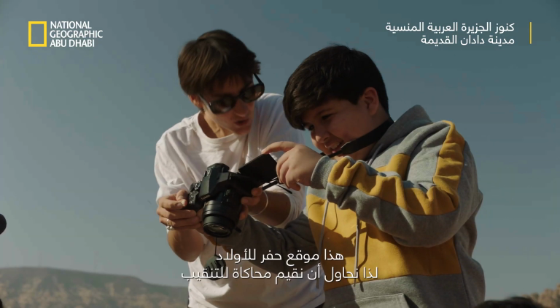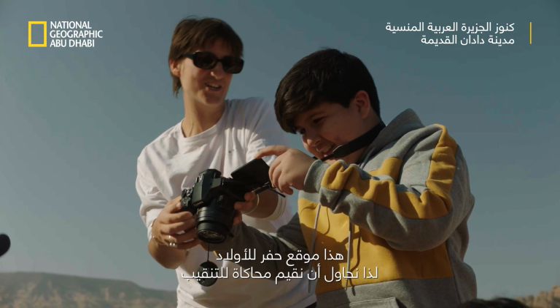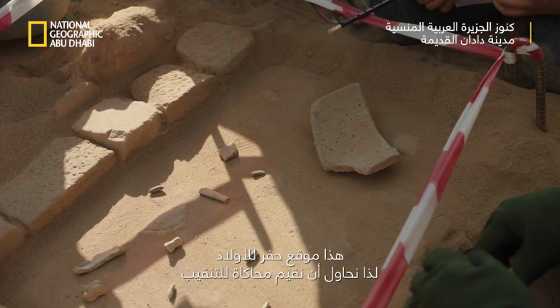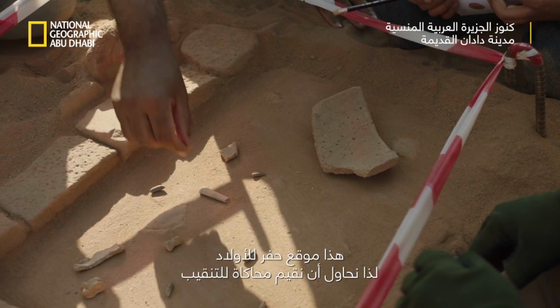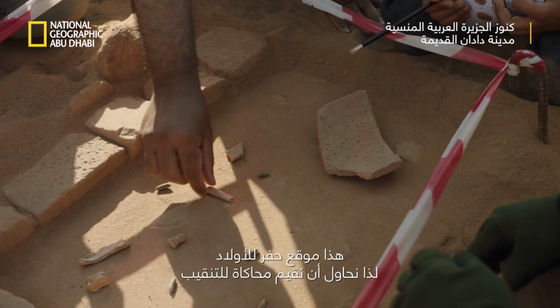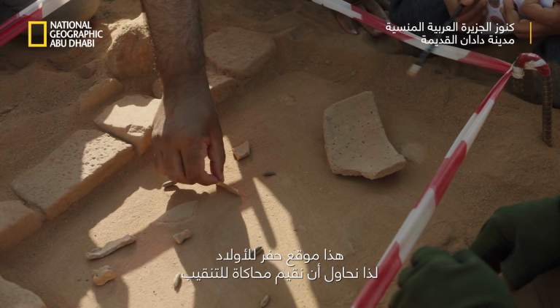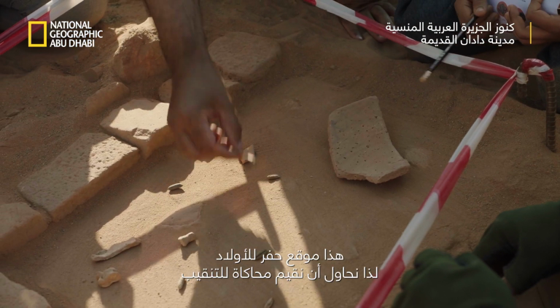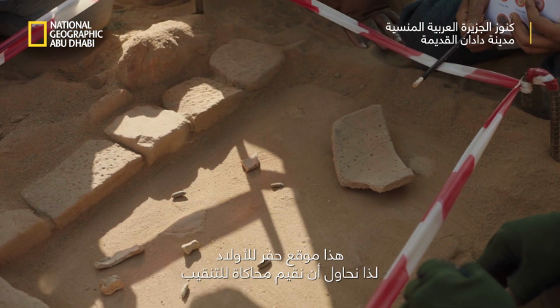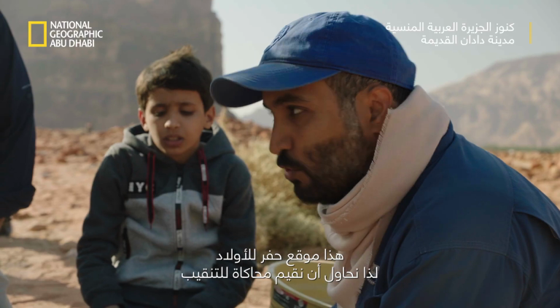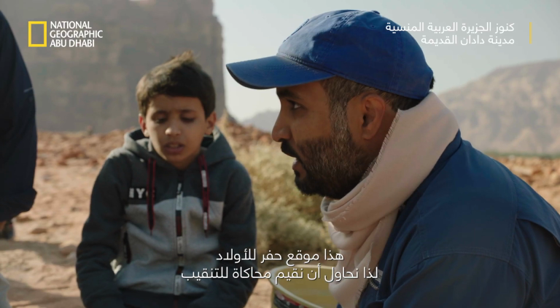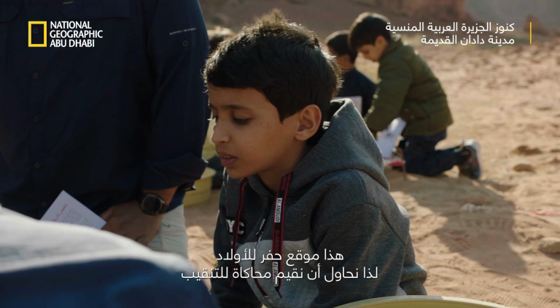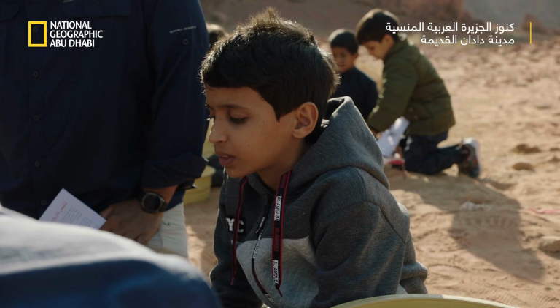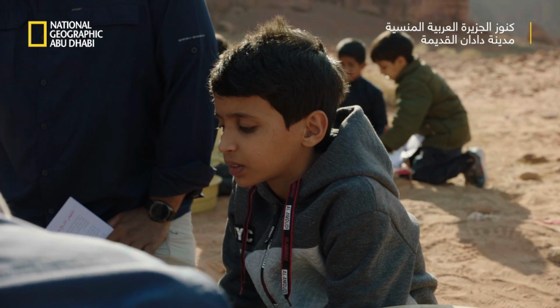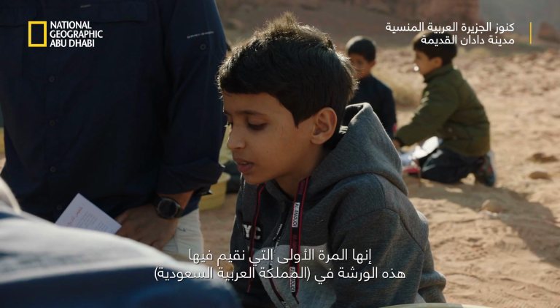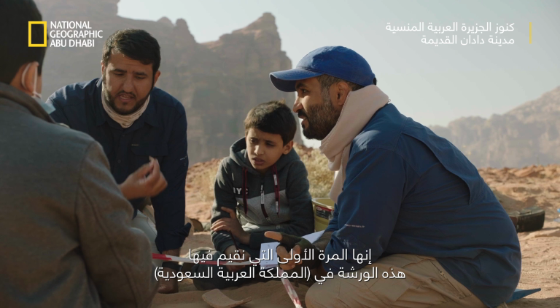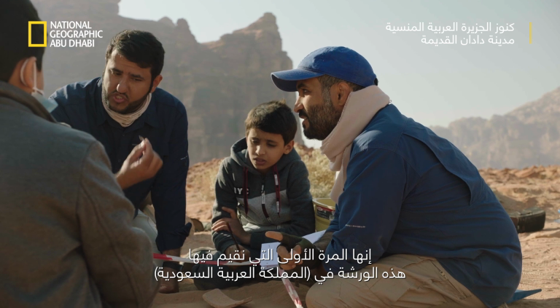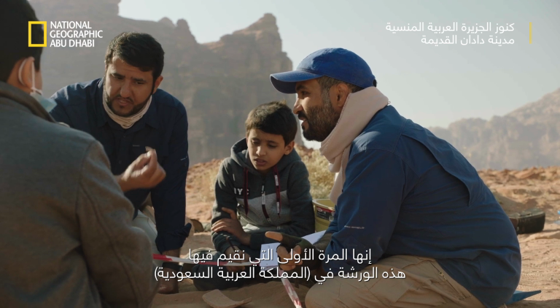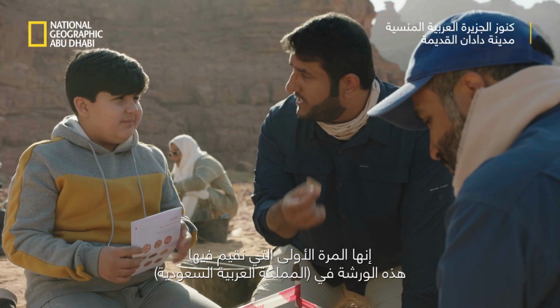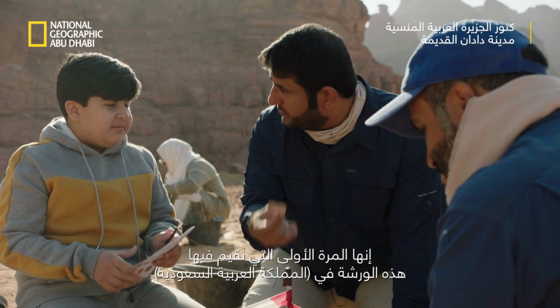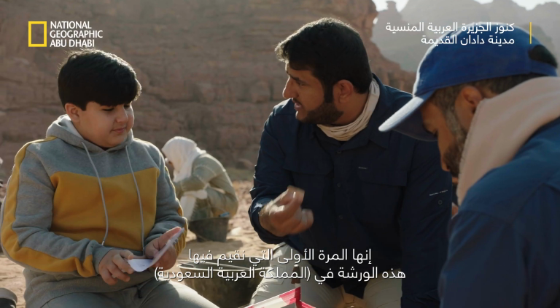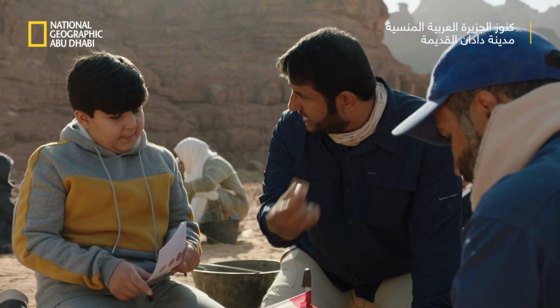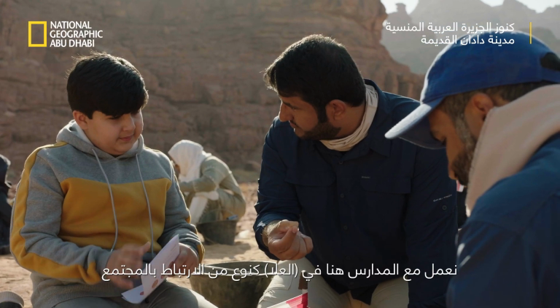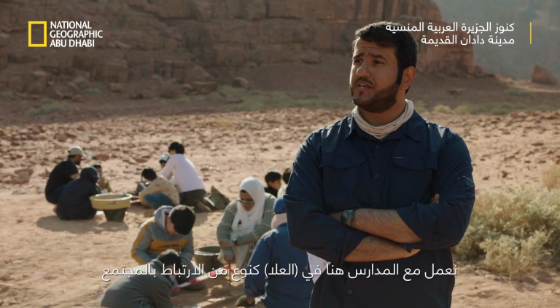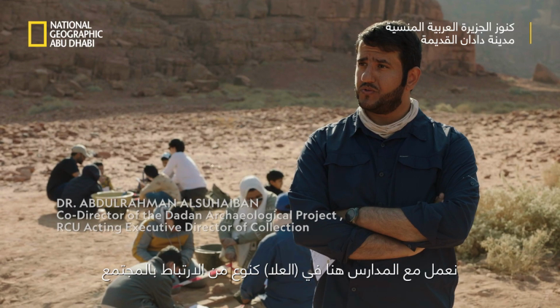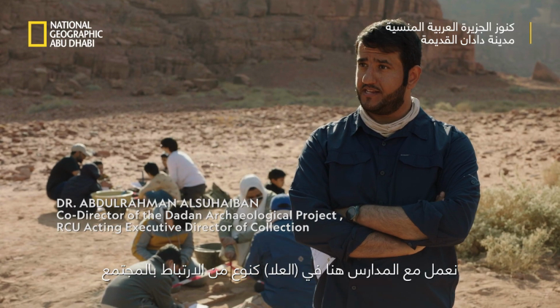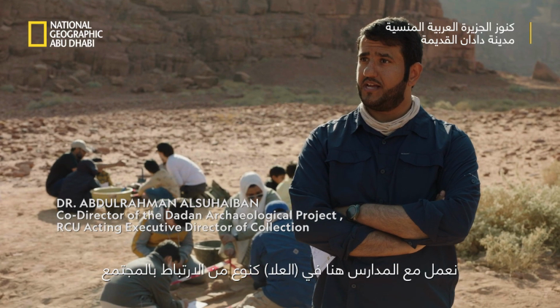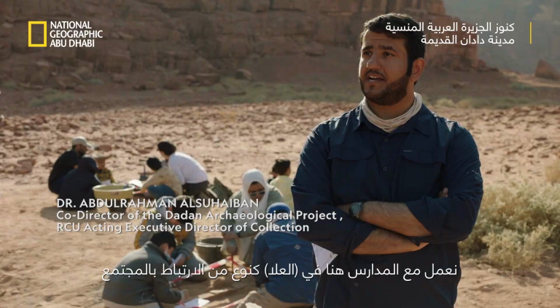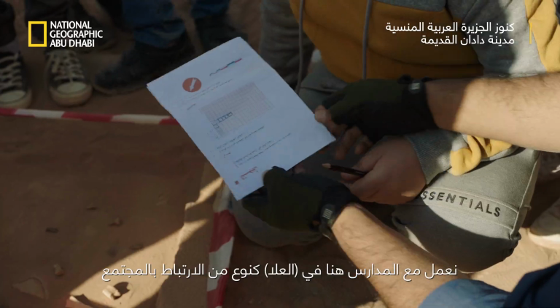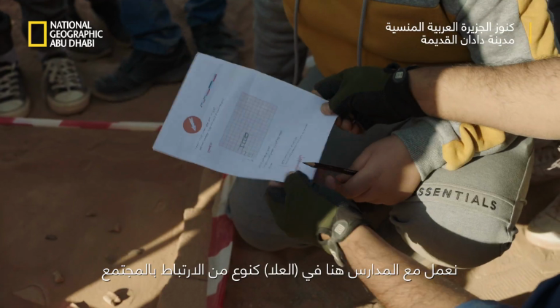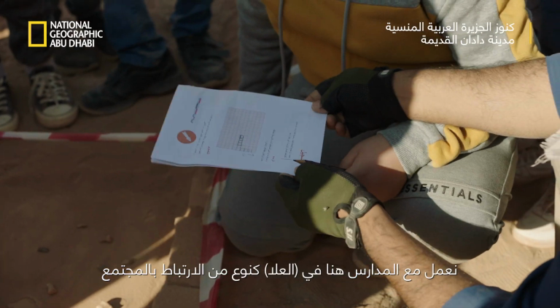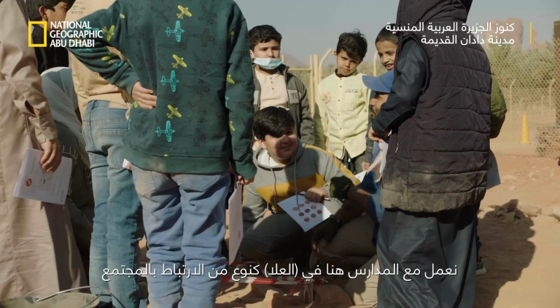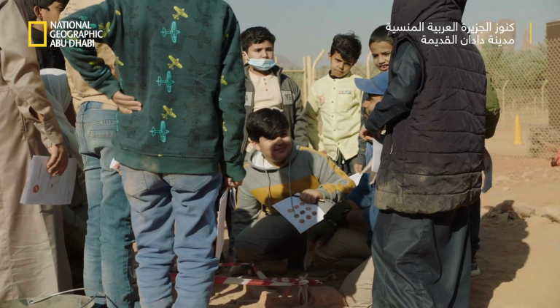This is a junior dig site, so we are trying to do a simulation of the excavation. This is the first time that we are having this in Saudi Arabia. We are working with the schools here in Al-Ula as a kind of engagement with the community.